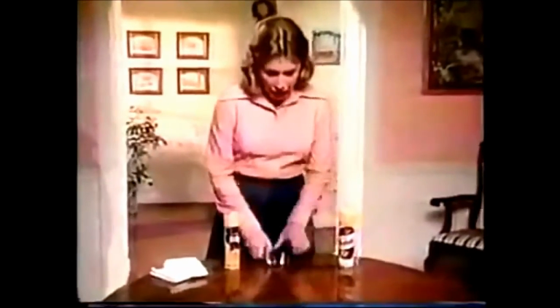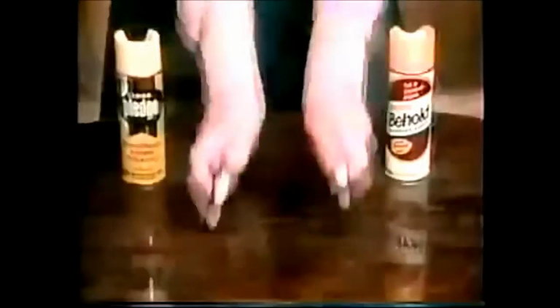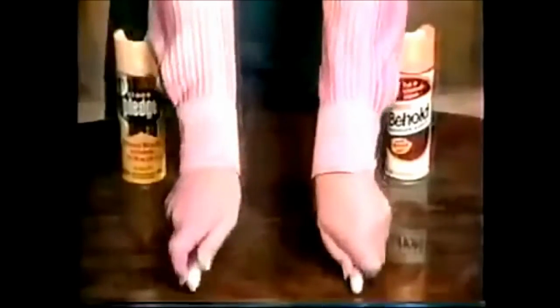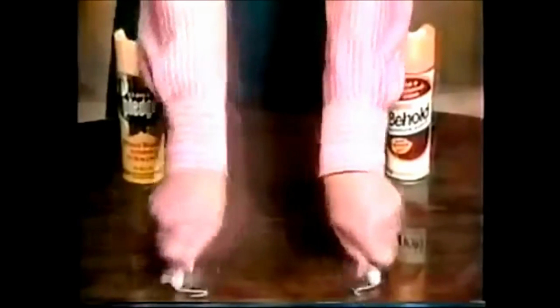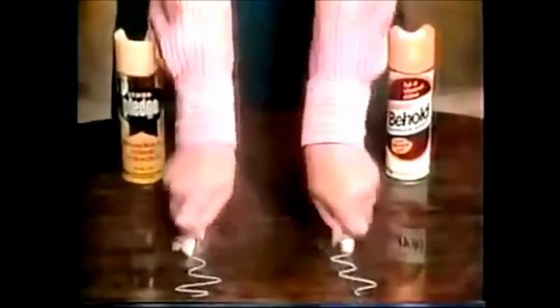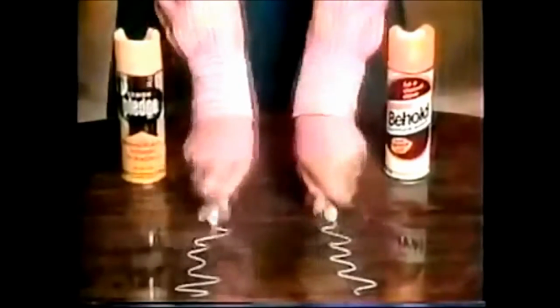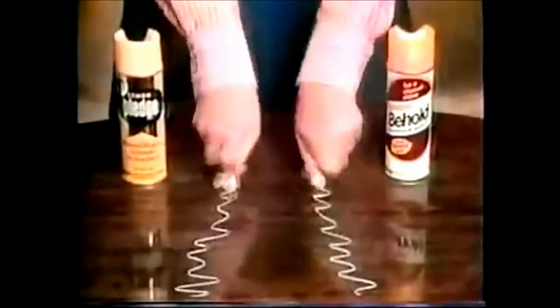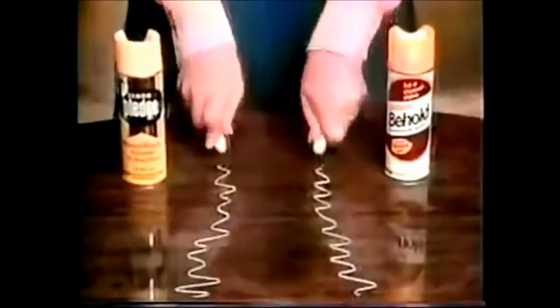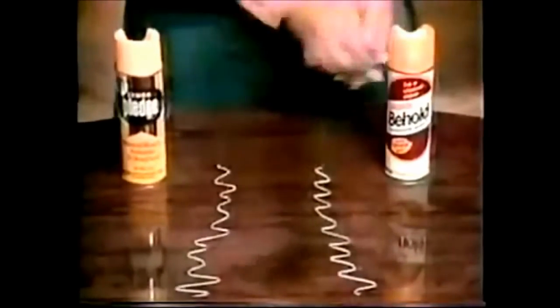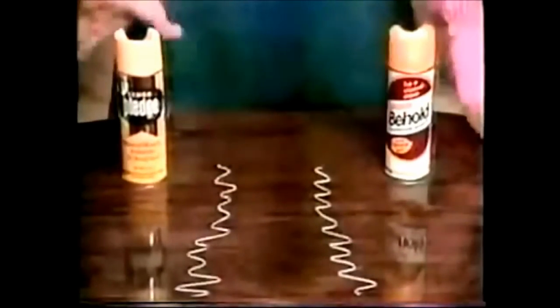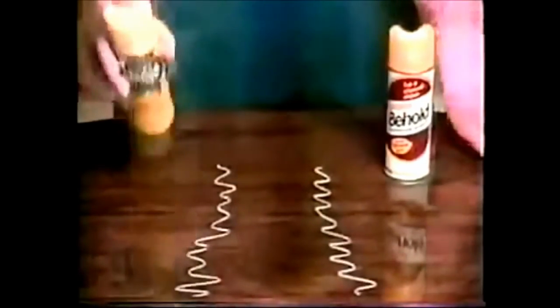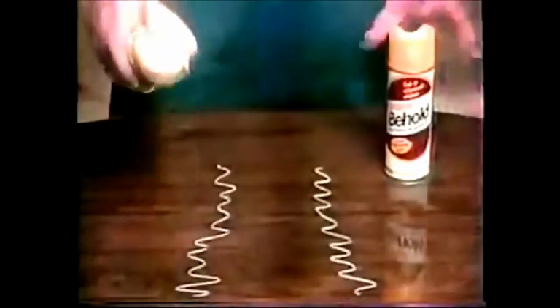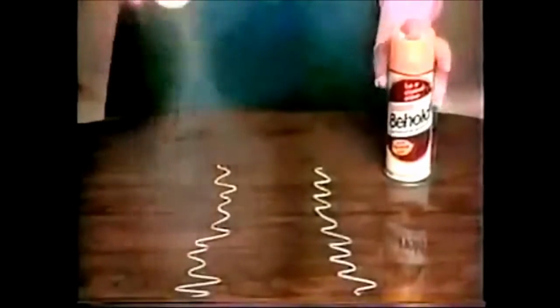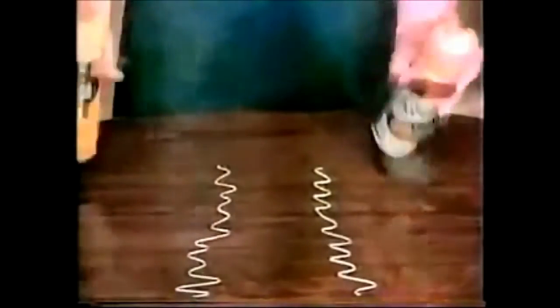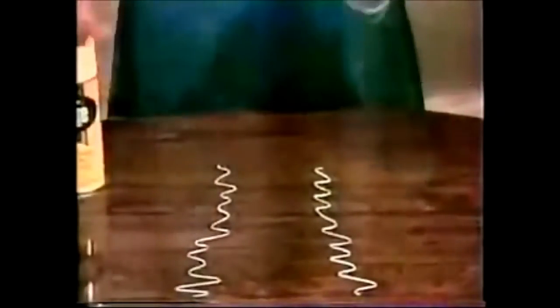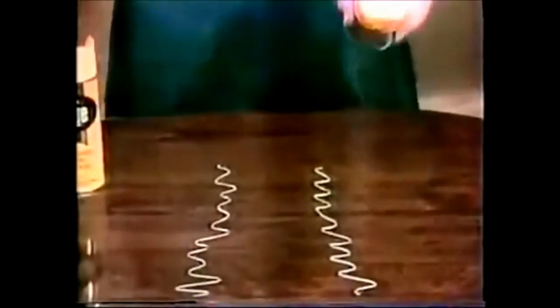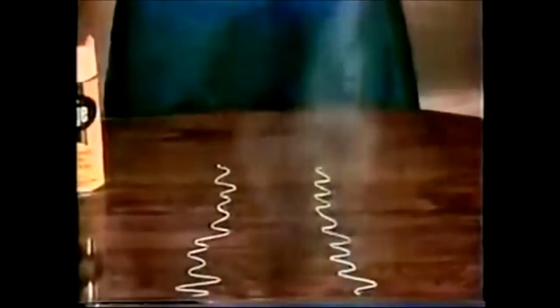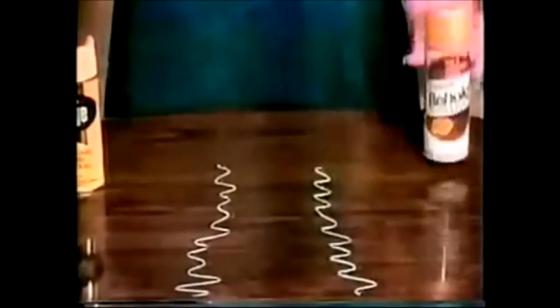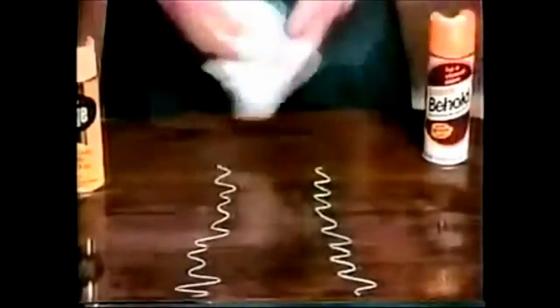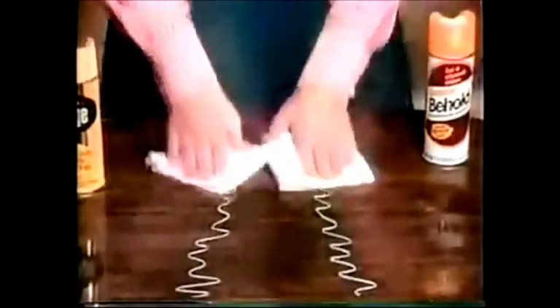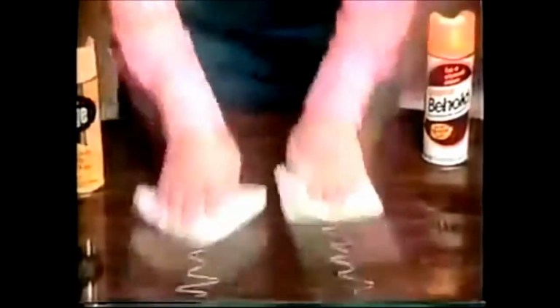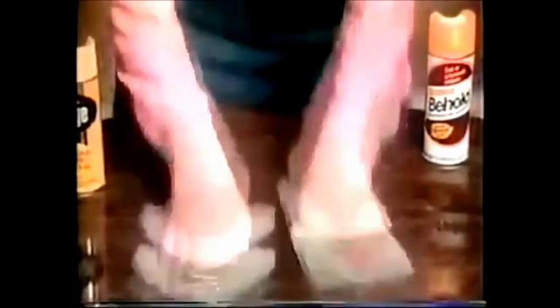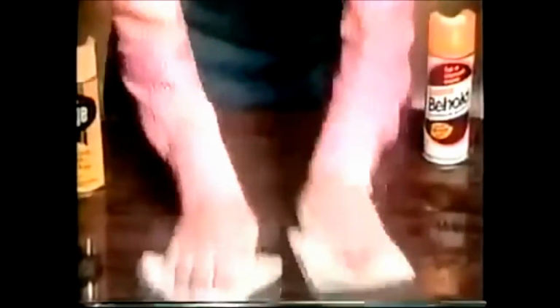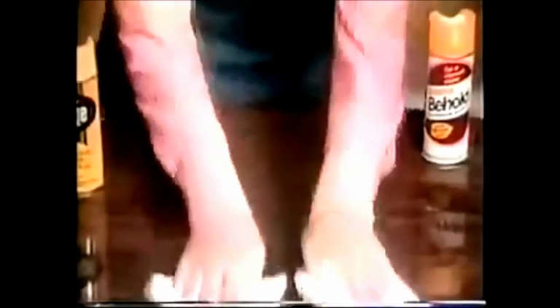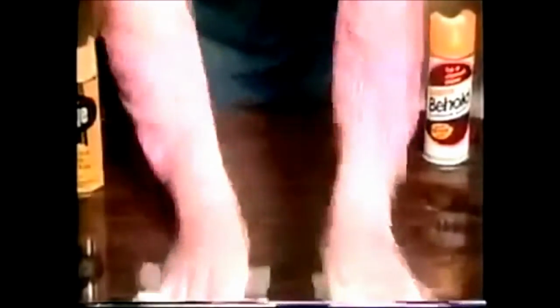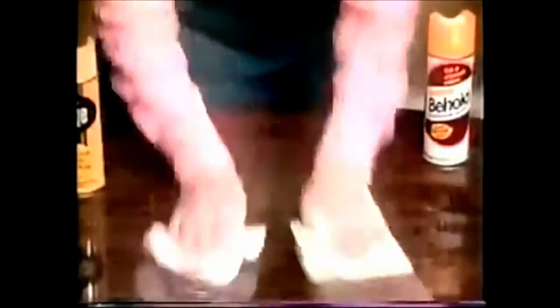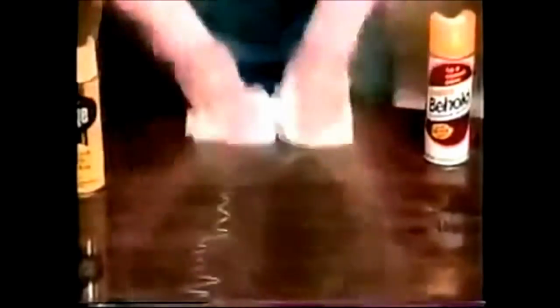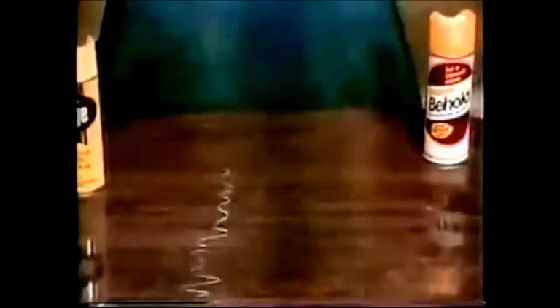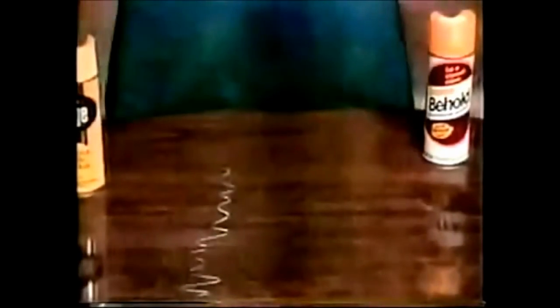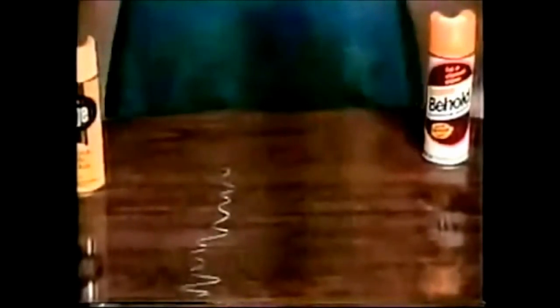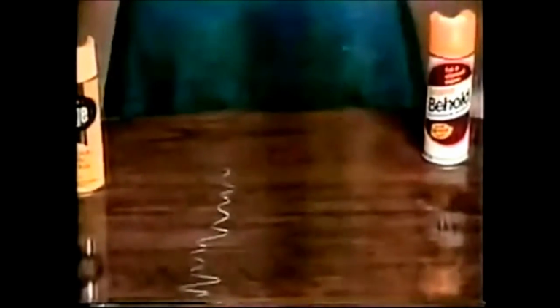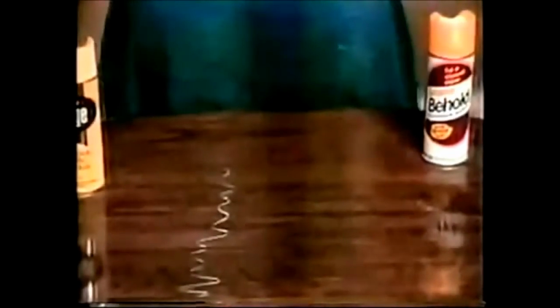I had problems cleaning greasy marks like these crayons. I'll spray Pledge here, Behold here. Guess what? Behold cleans the mark better.